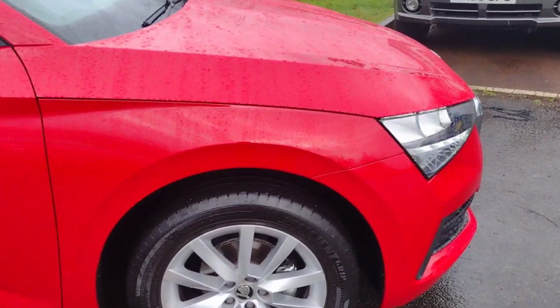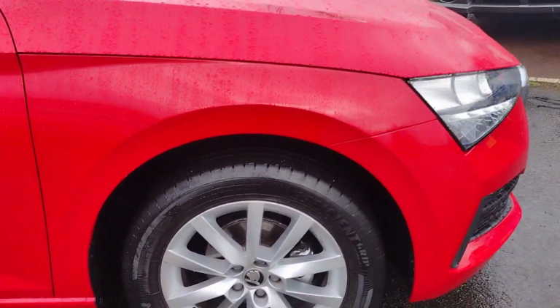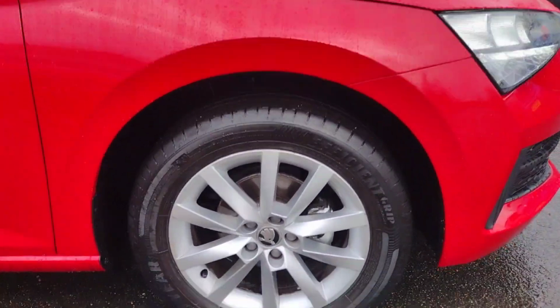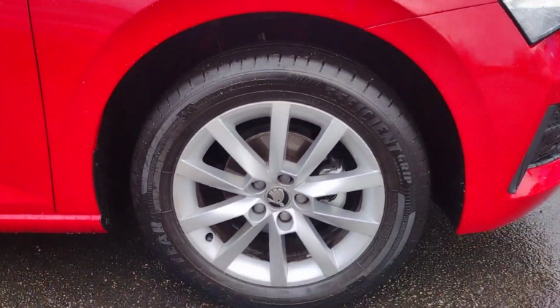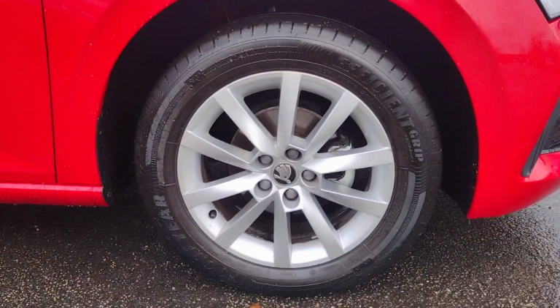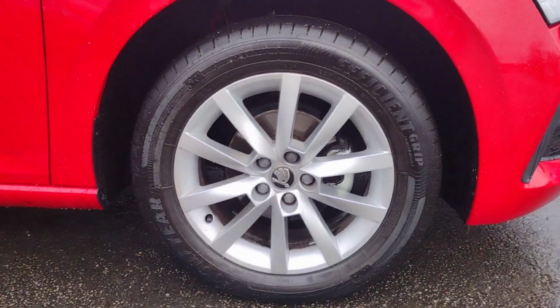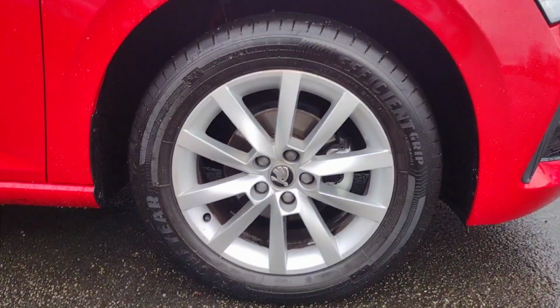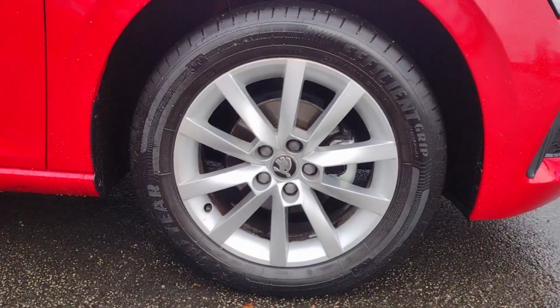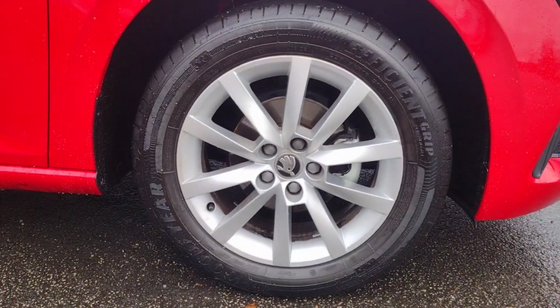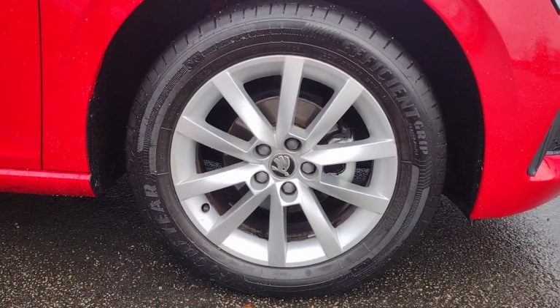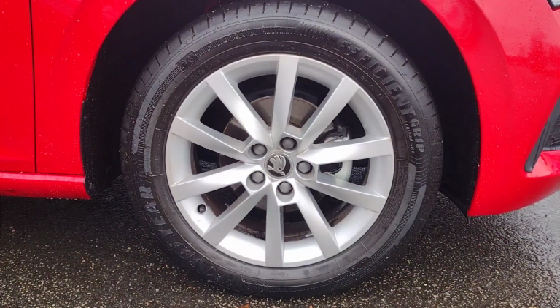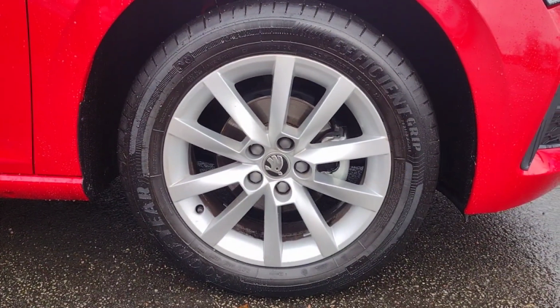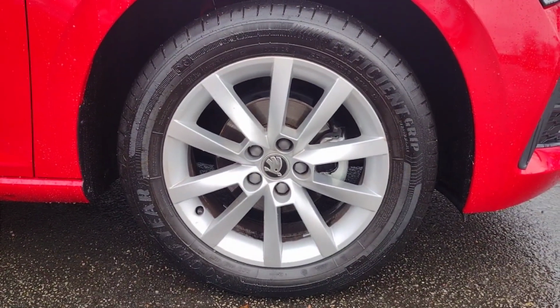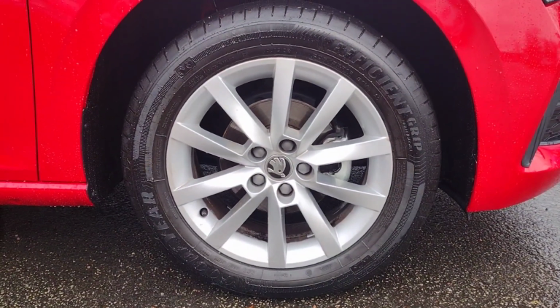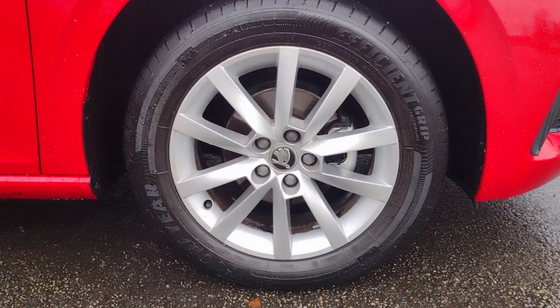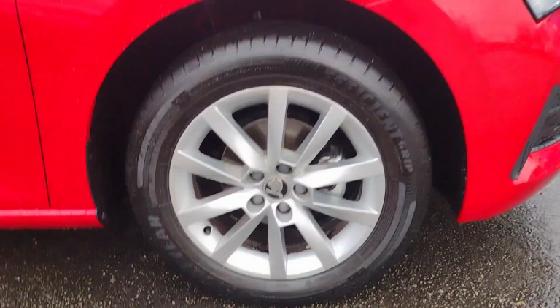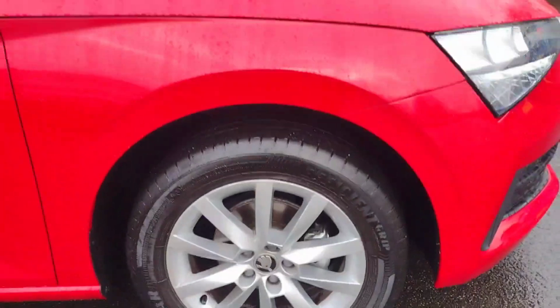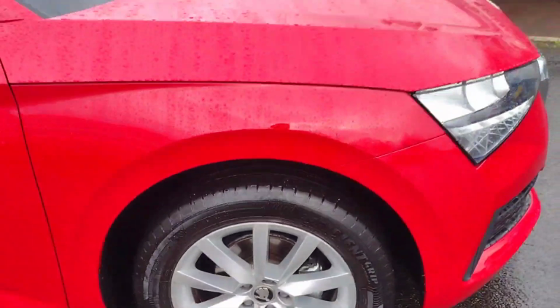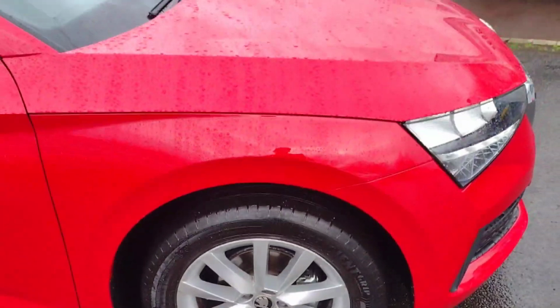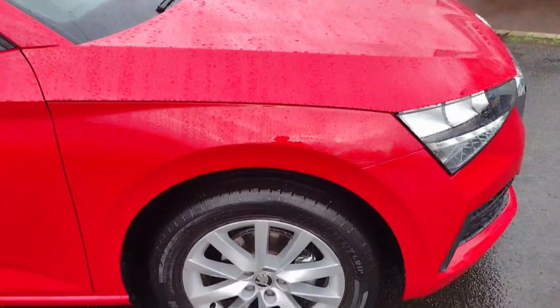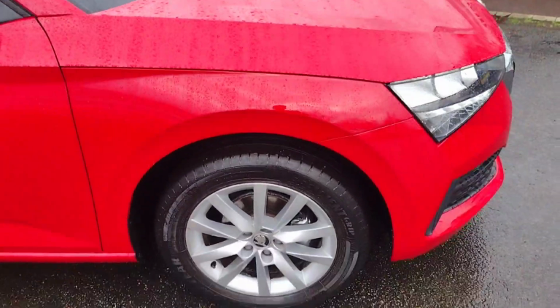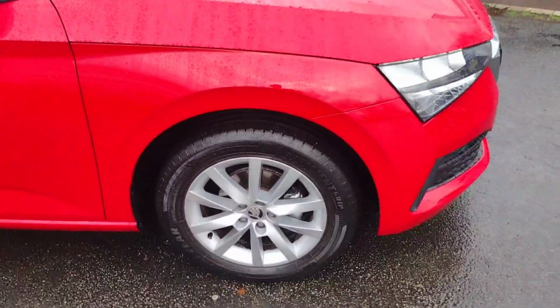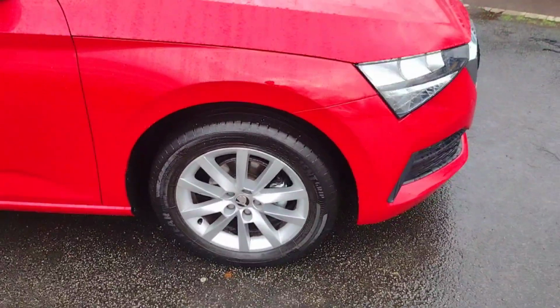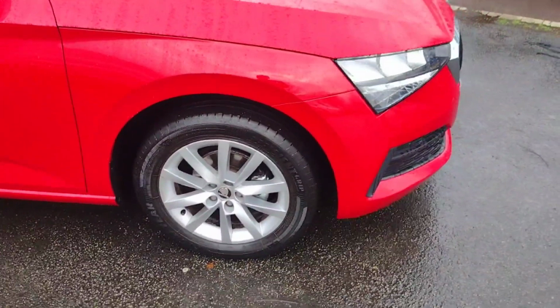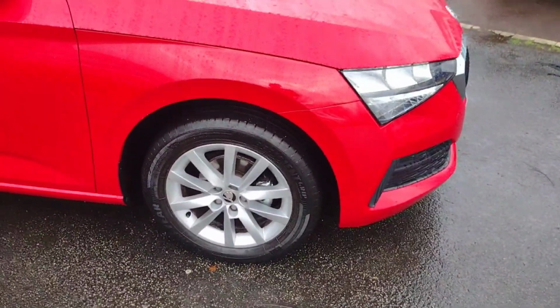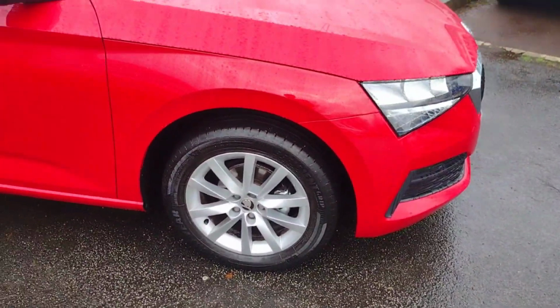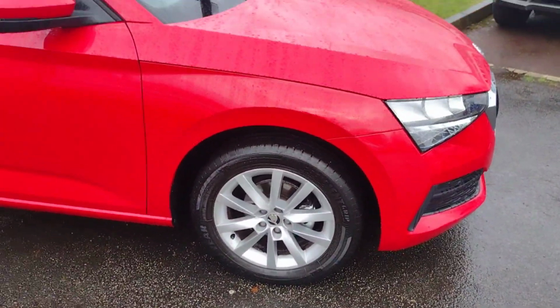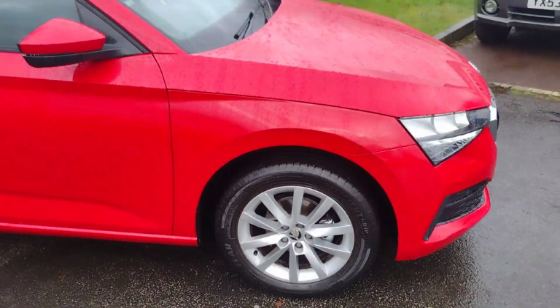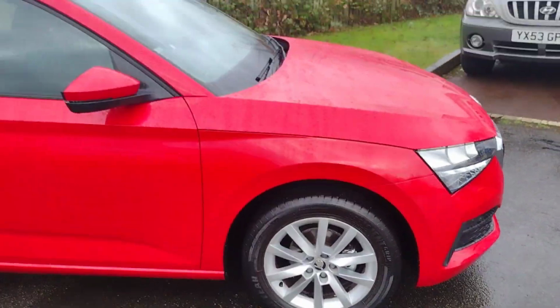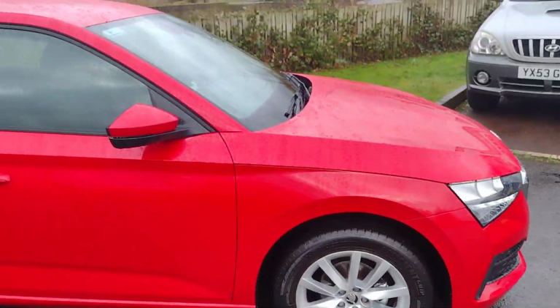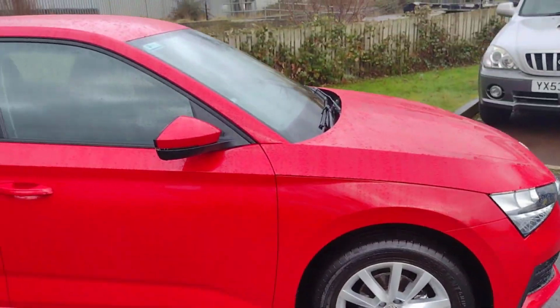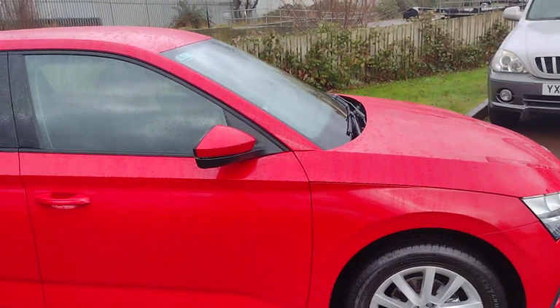These 16 inch alloy wheels are very tidy, with plenty of tread left on them, and the car offers a very comfortable ride as well.